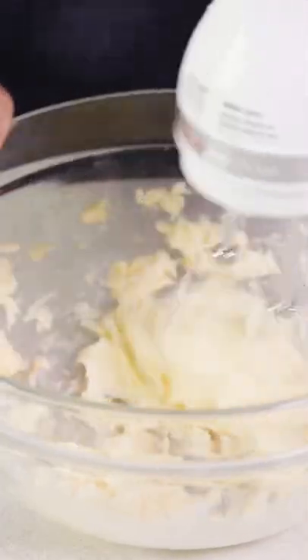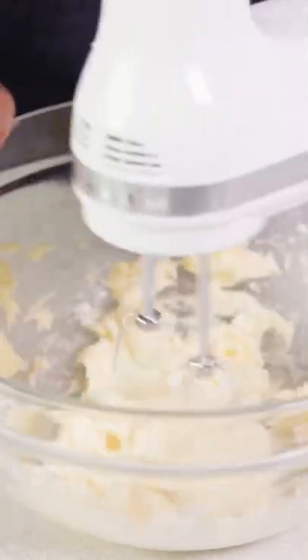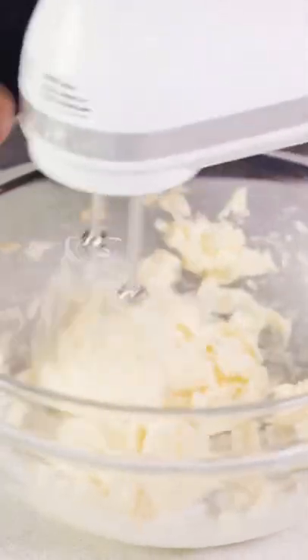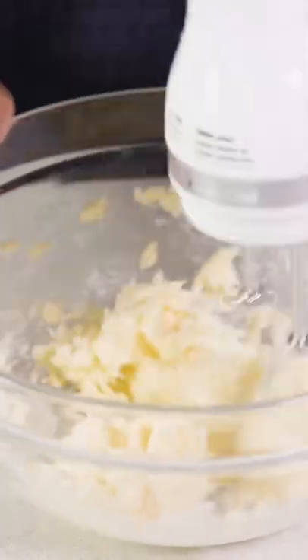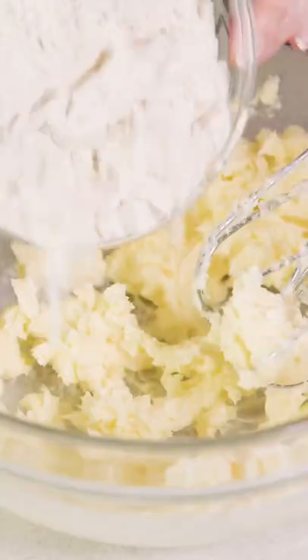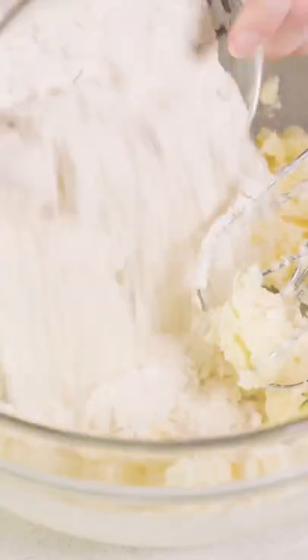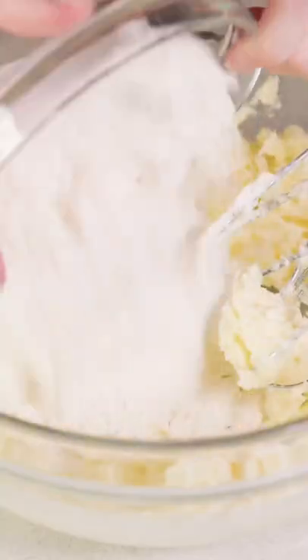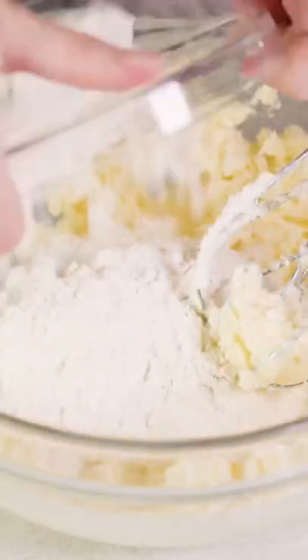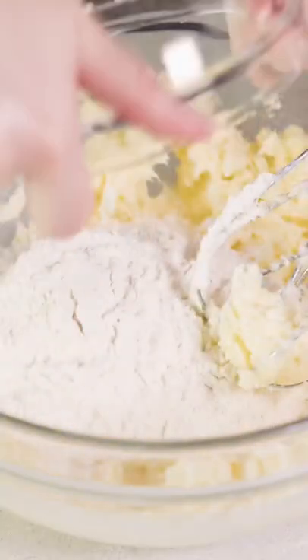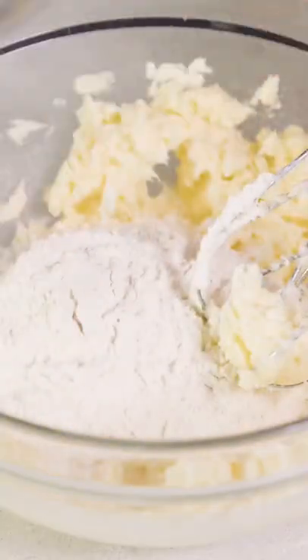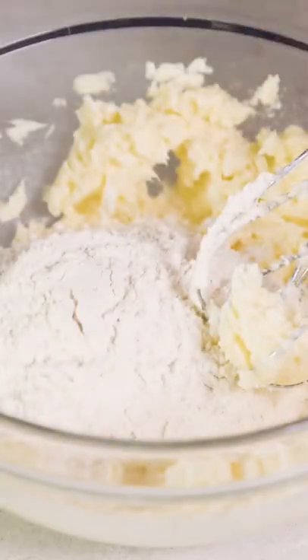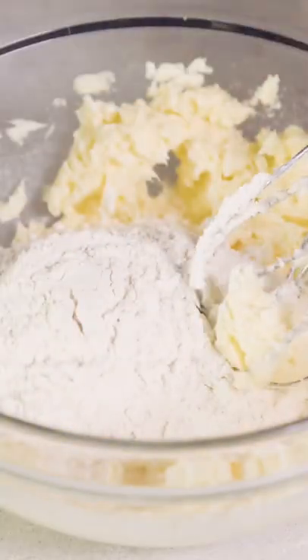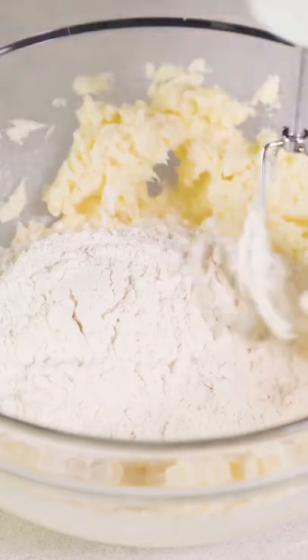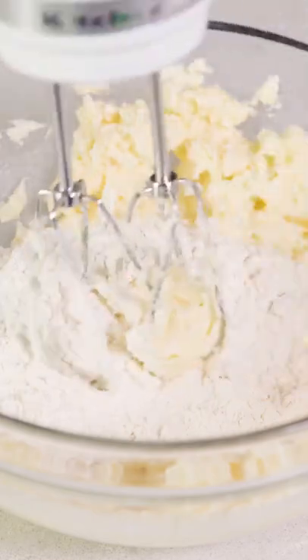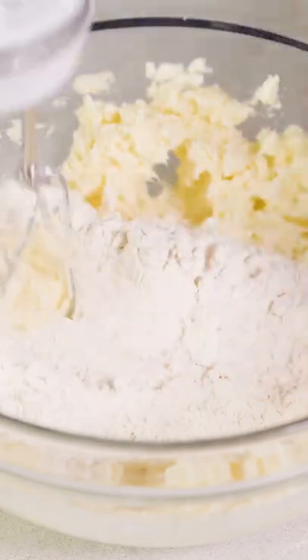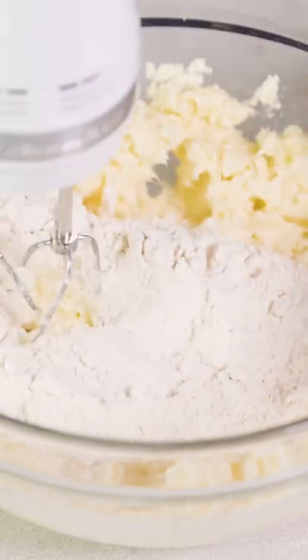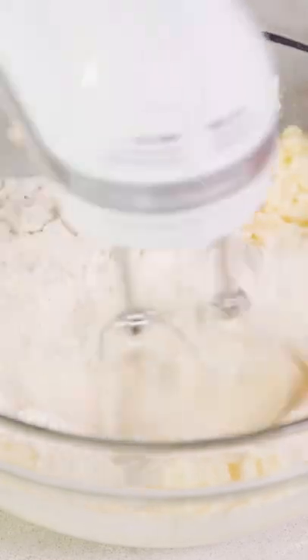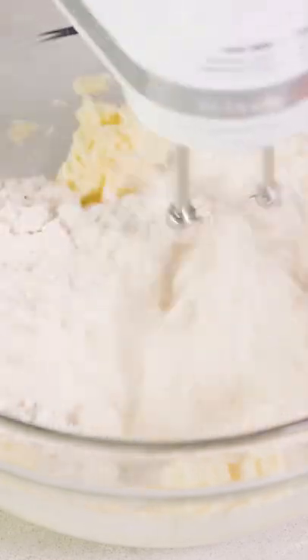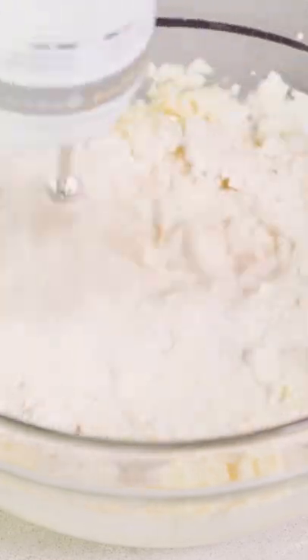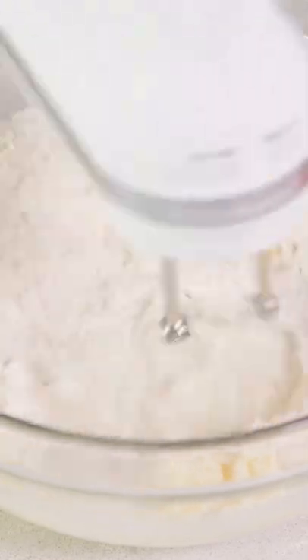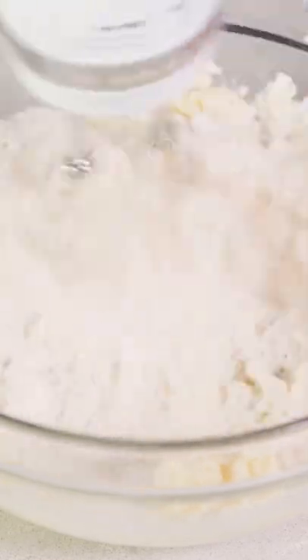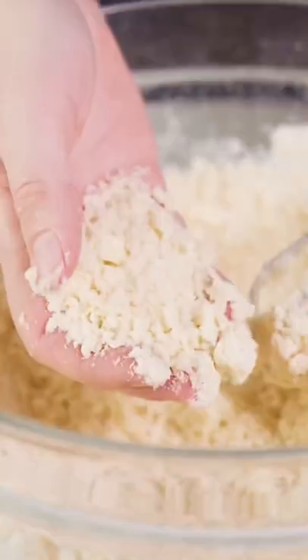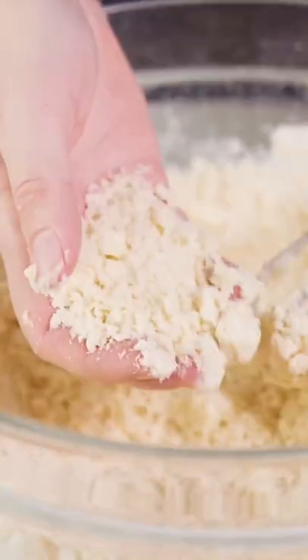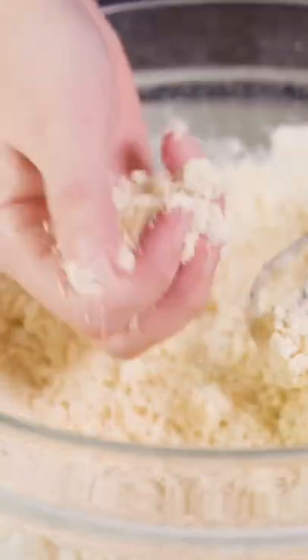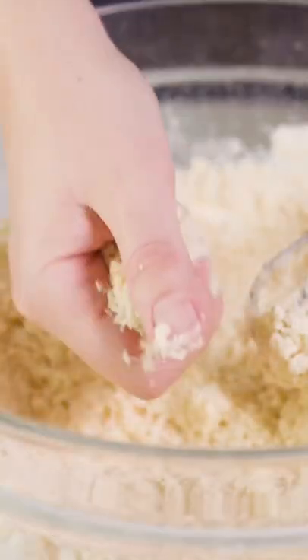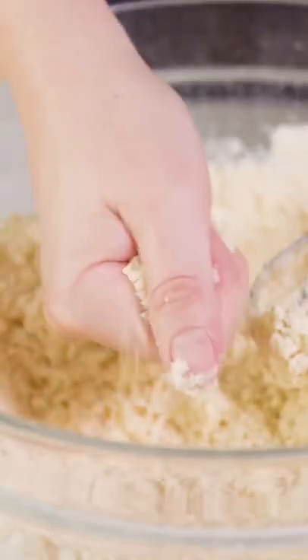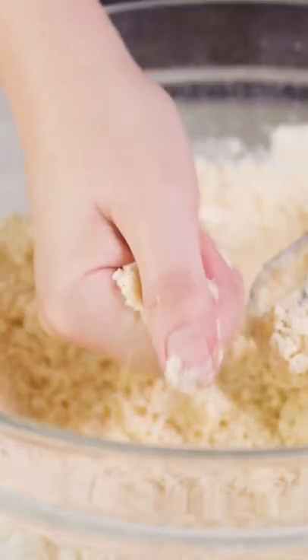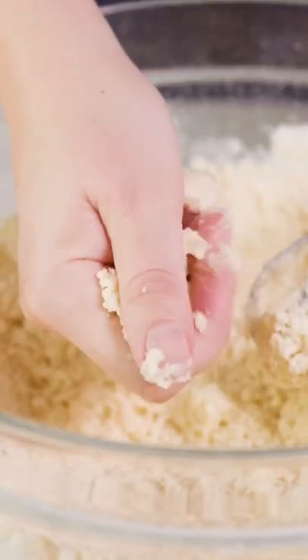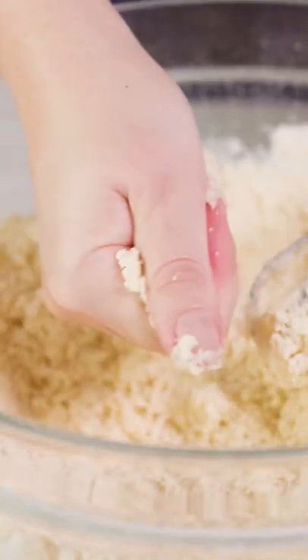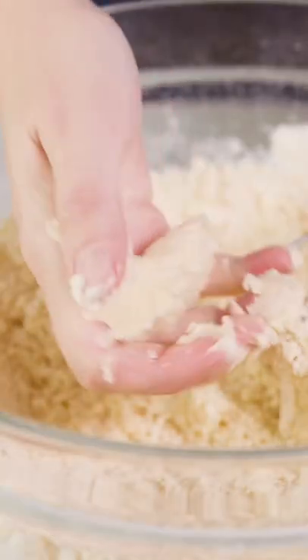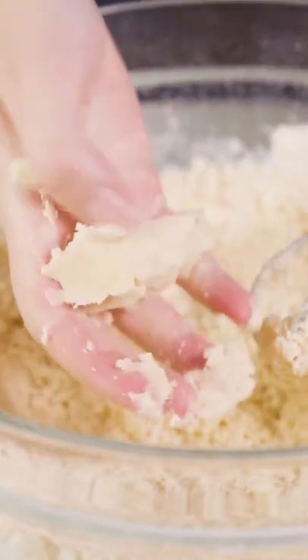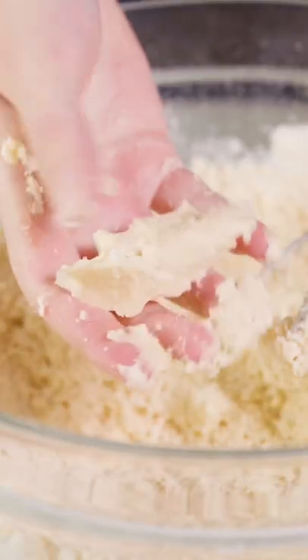Next, mix in two cups of all-purpose flour and you want to mix that in until it just barely disappears. Your dough will be crumbly, but if you pinch it, it should hold together.